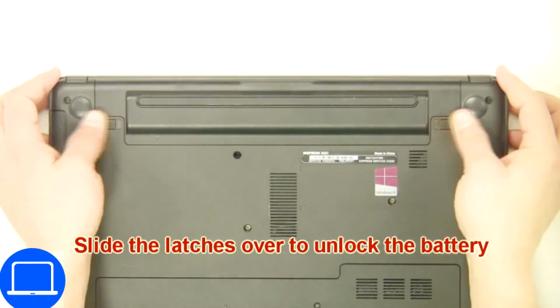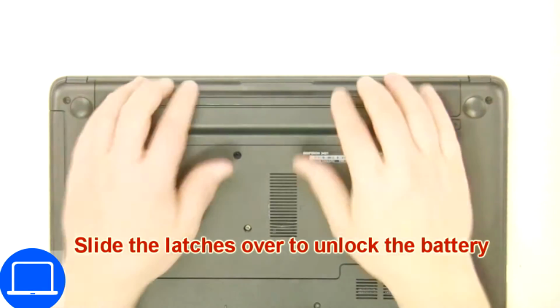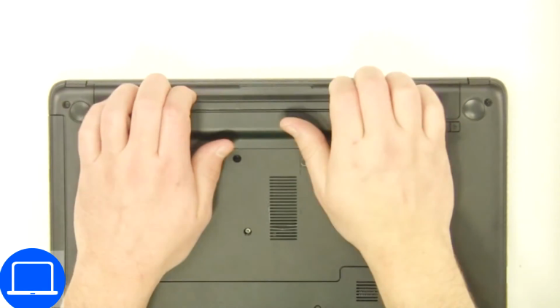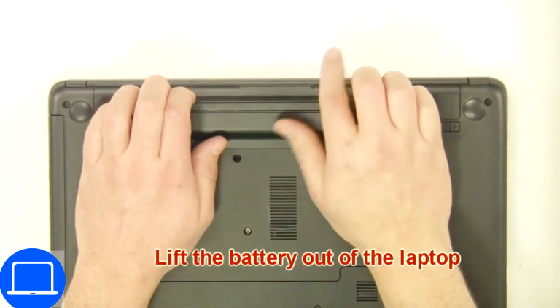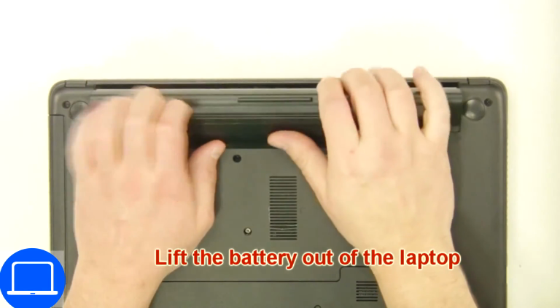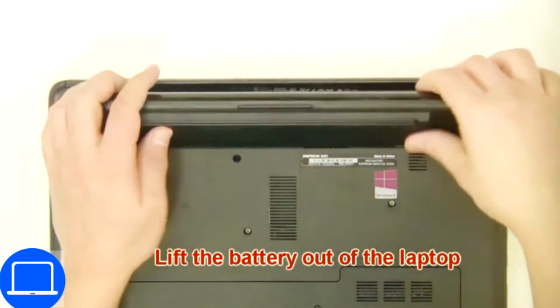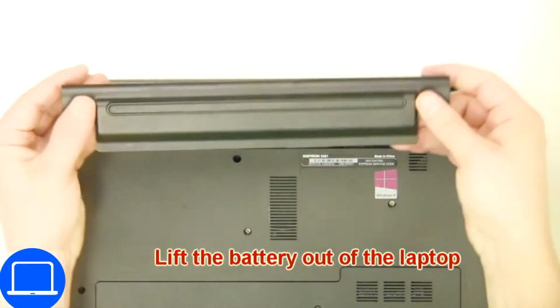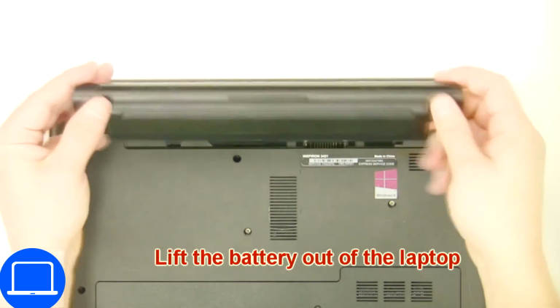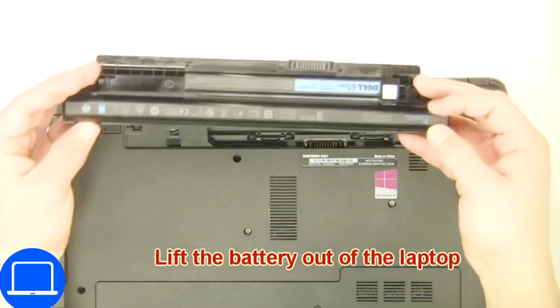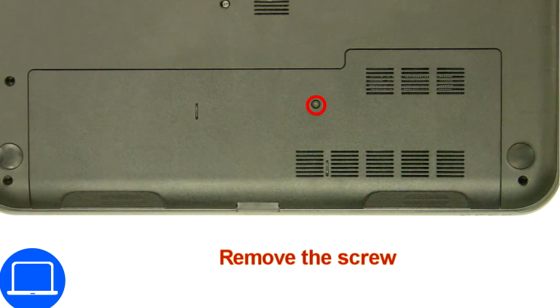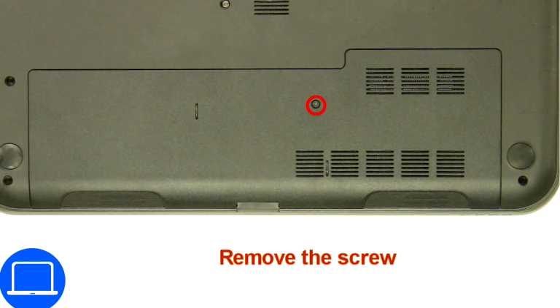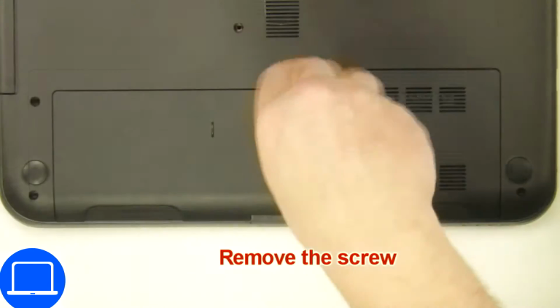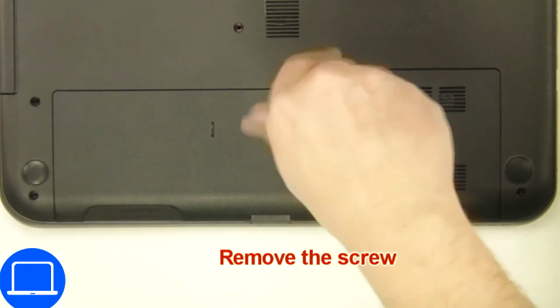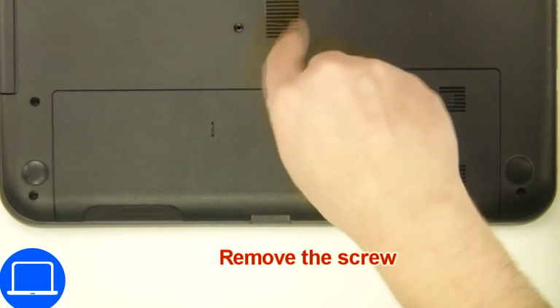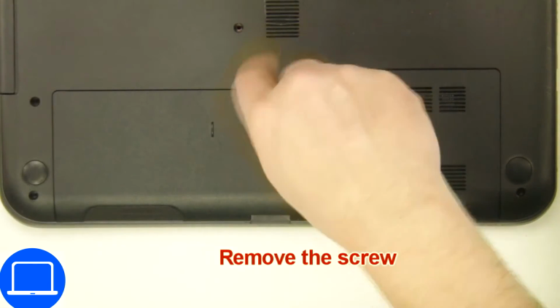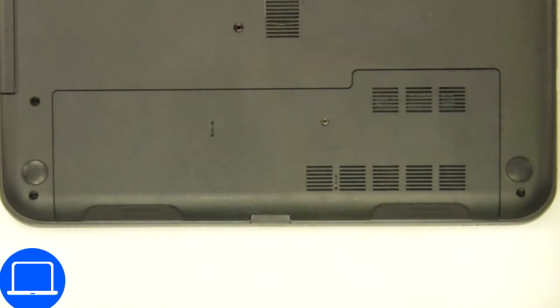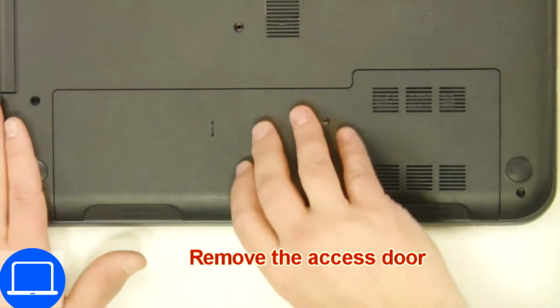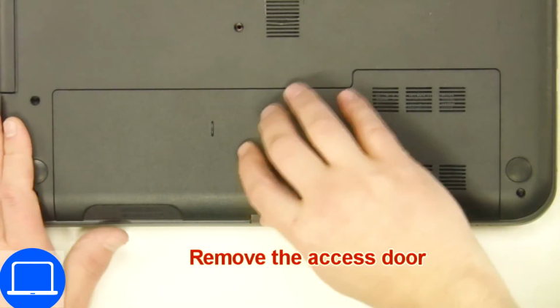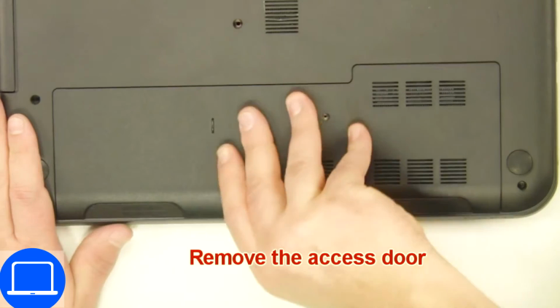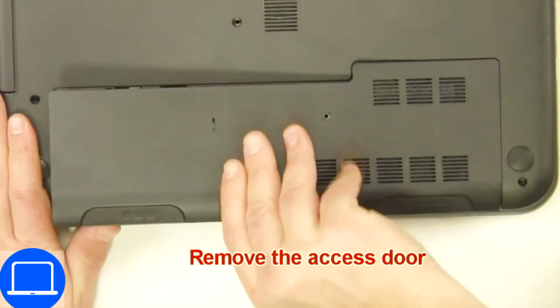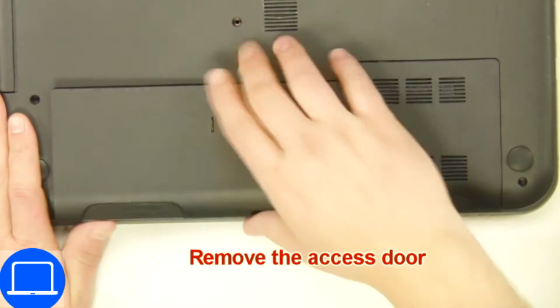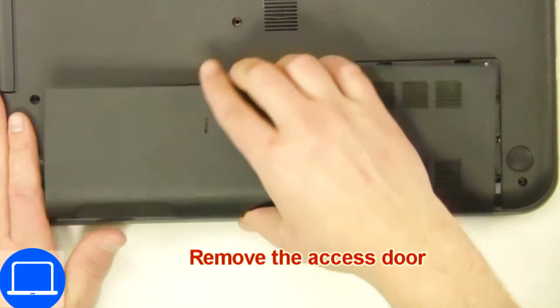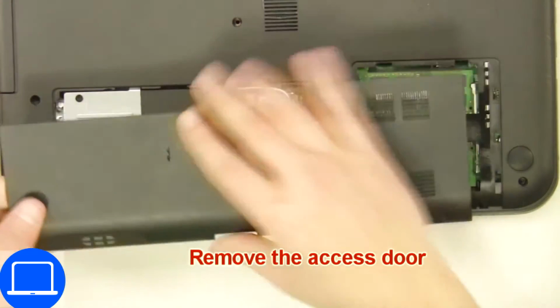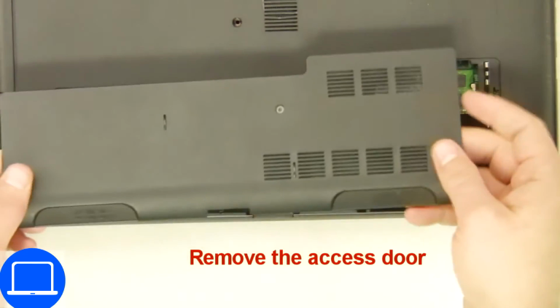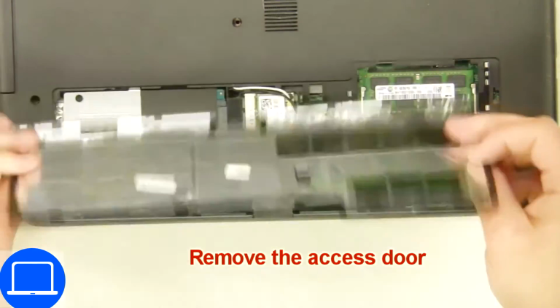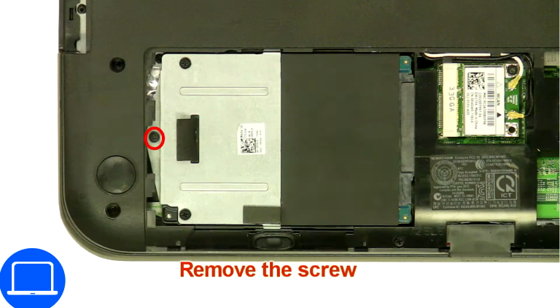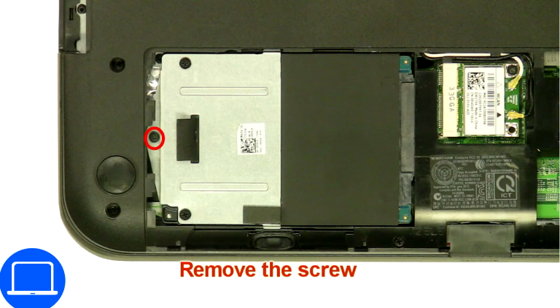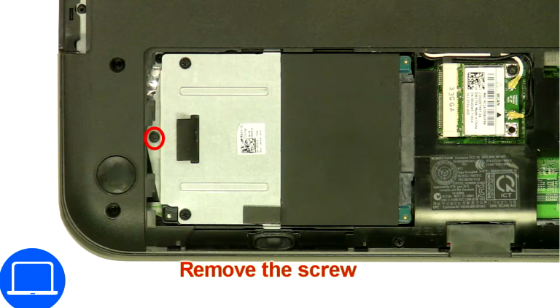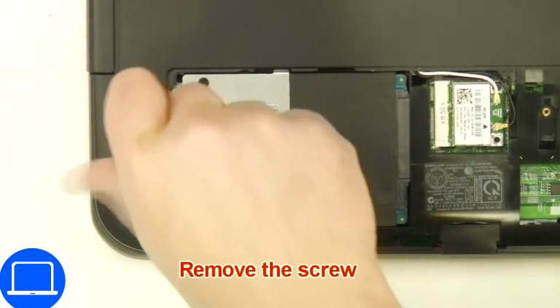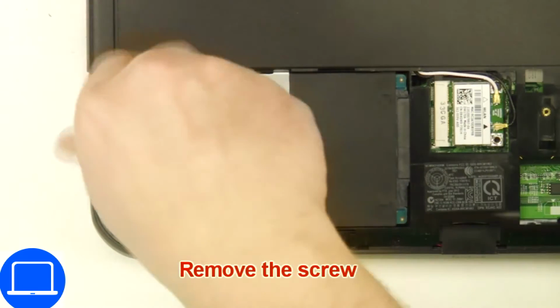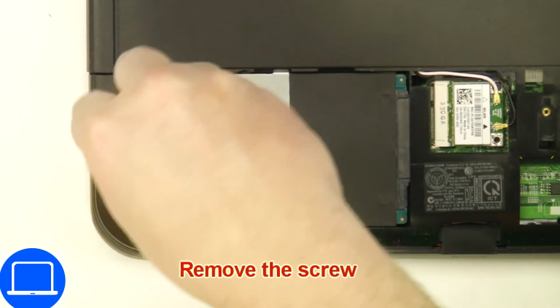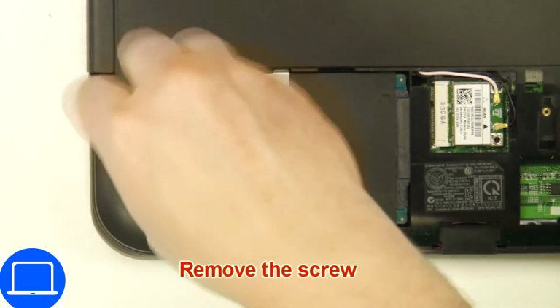Slide tabs outward to unlock and remove the battery. Unscrew then remove the access door, then unscrew and disconnect the hard drive.